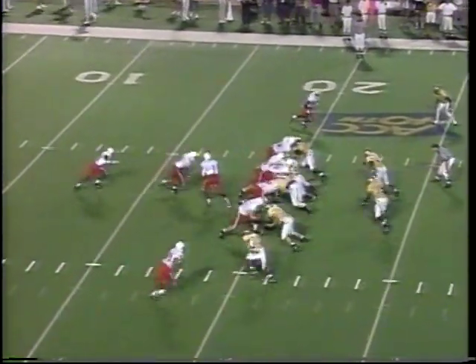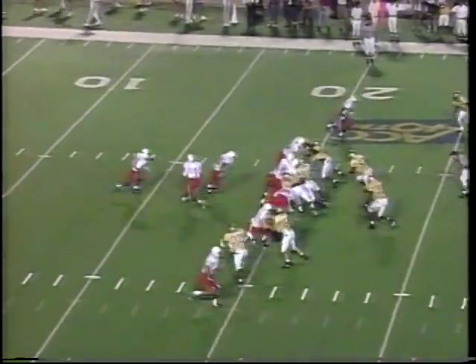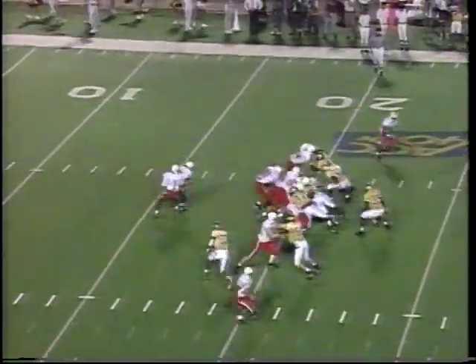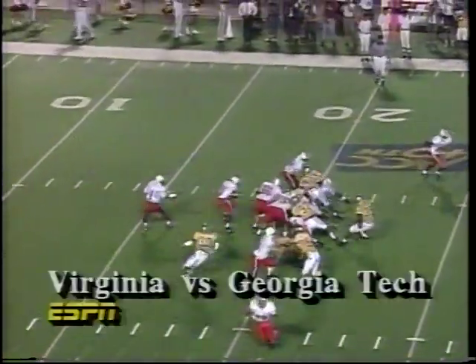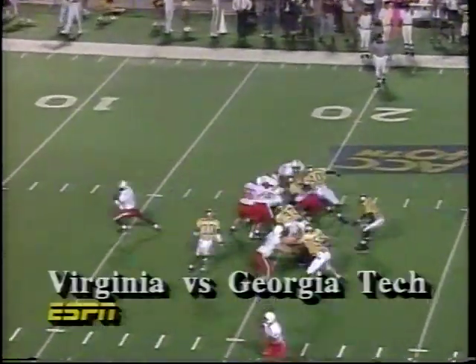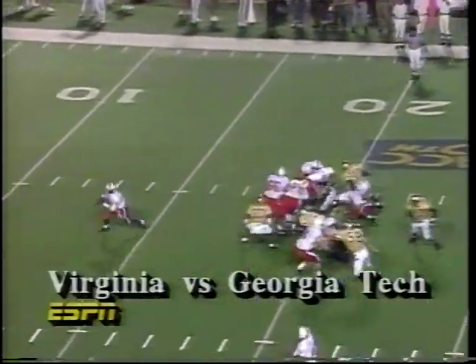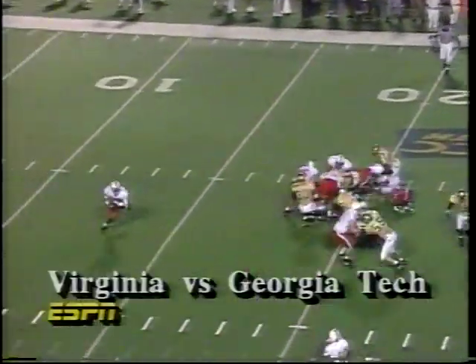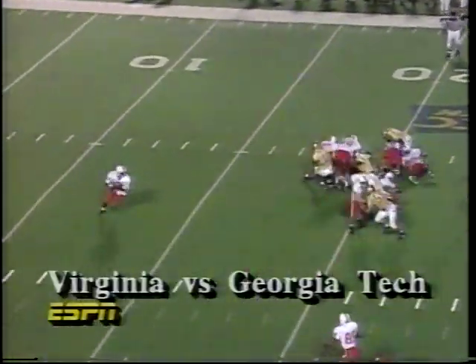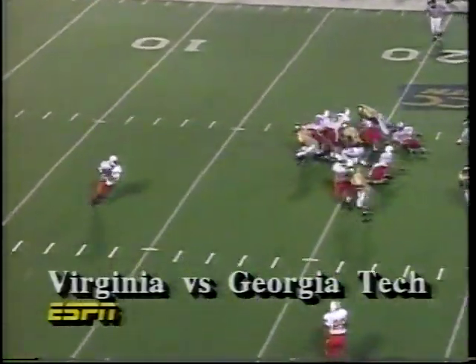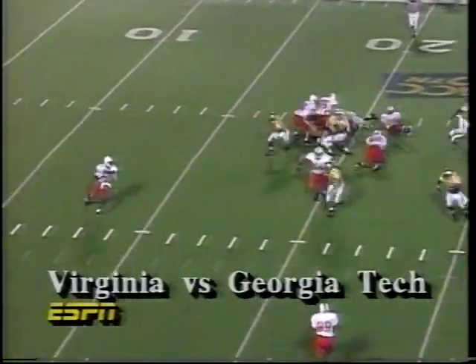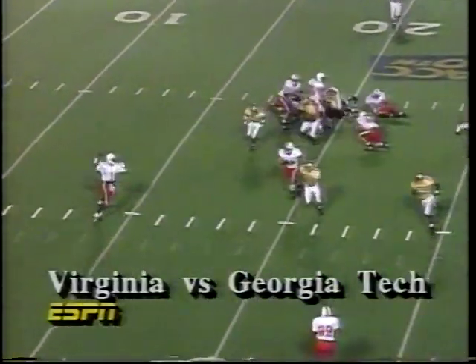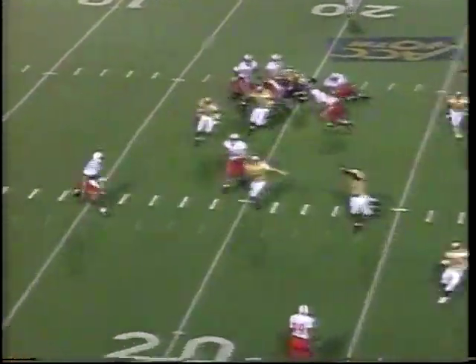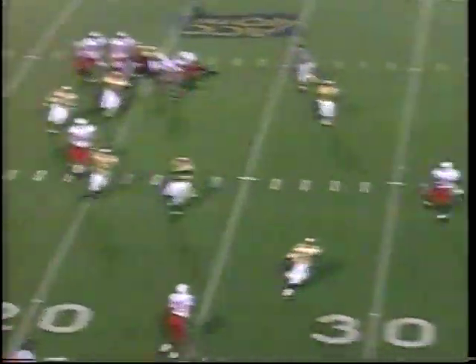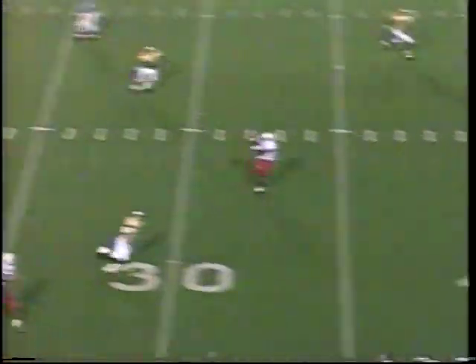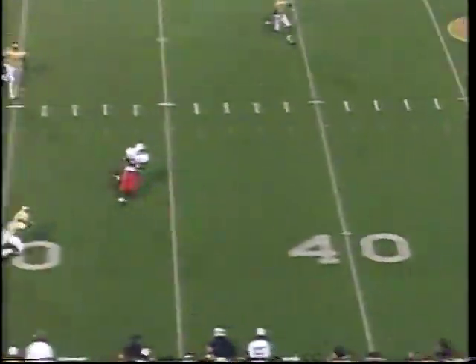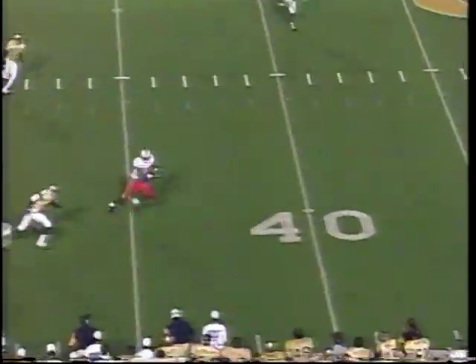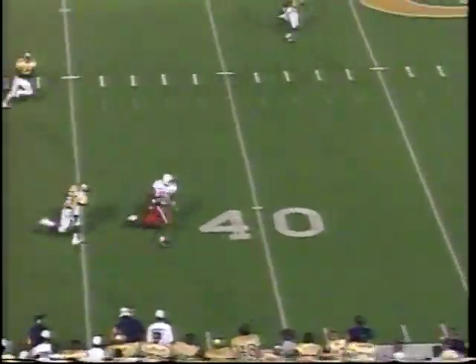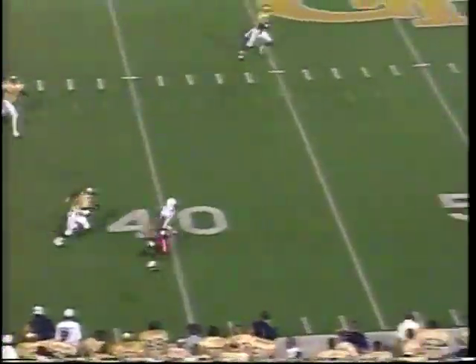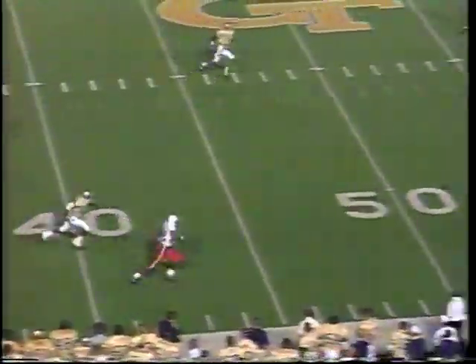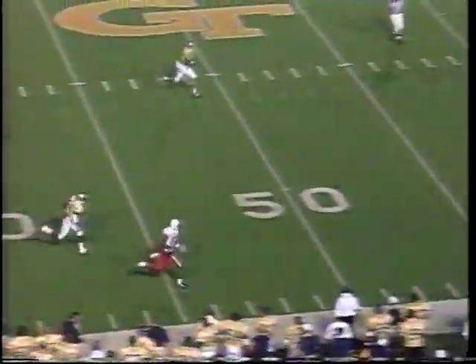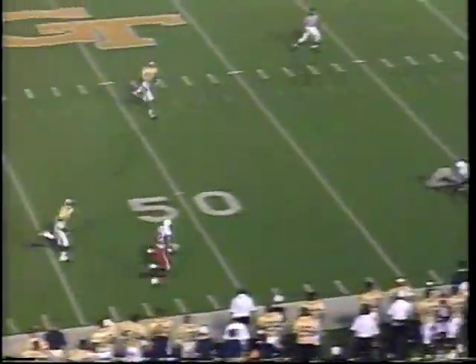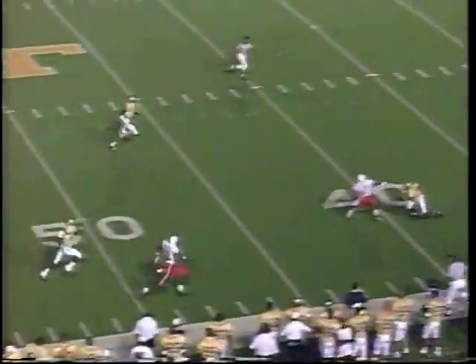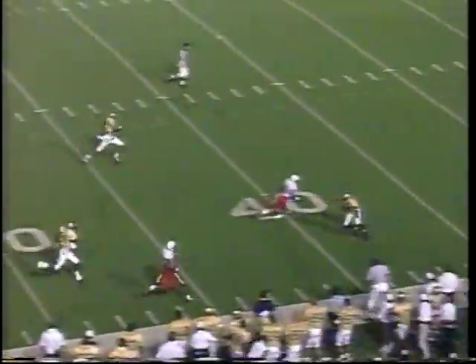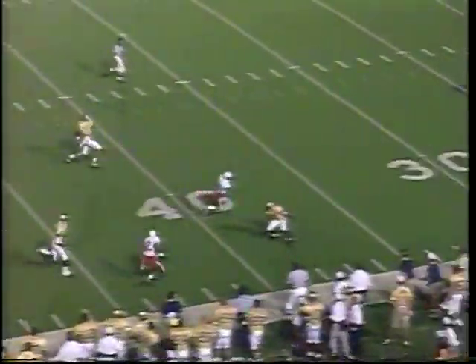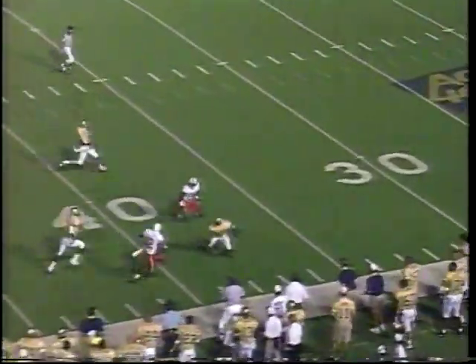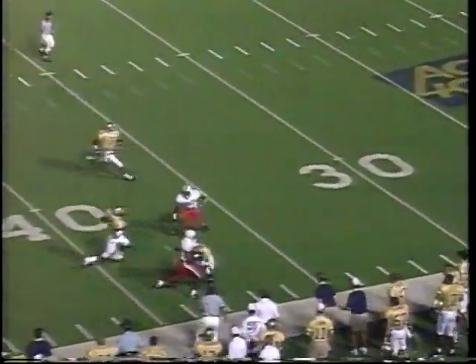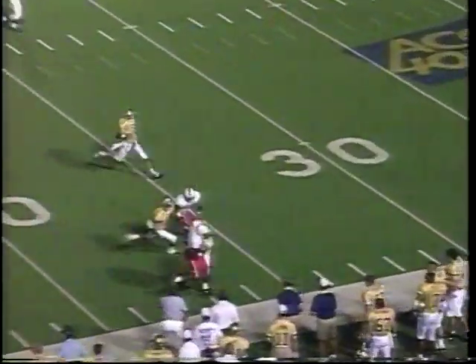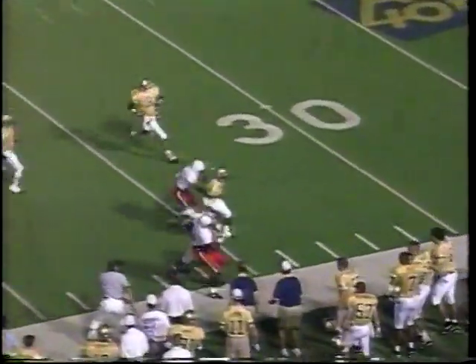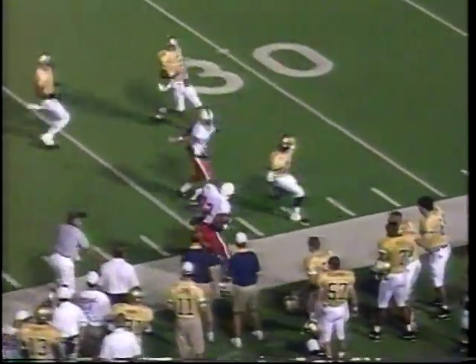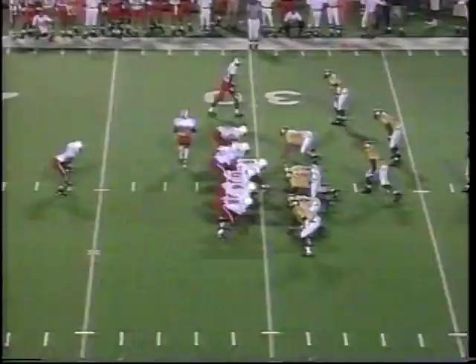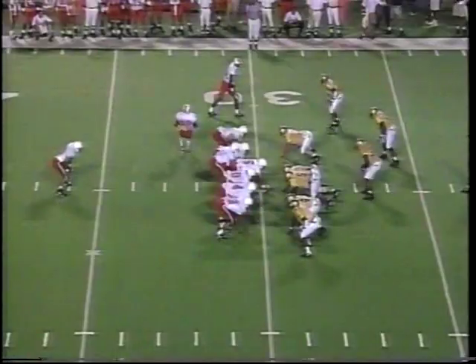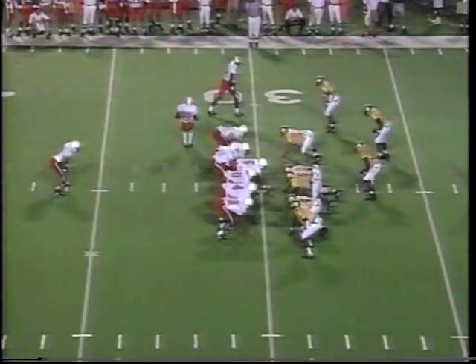Virginia up three zip and Cavalier quarterback Simeon Willis with the perfect play action fake, throwing the big gainer to Tyrone Davis. Willis was seven for seven via the air after that pass, and on the same drive...